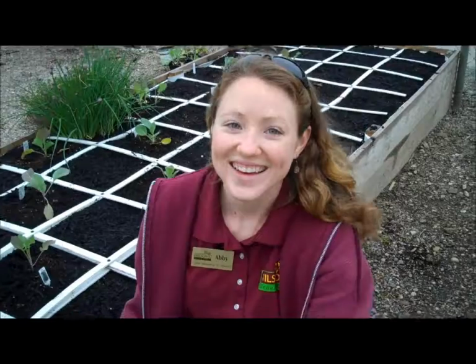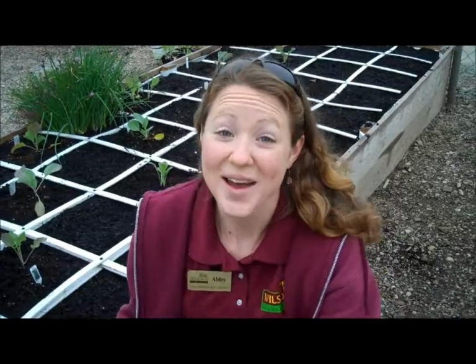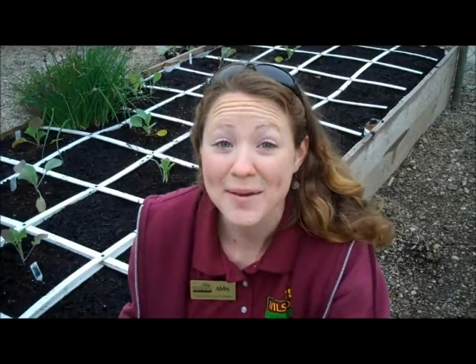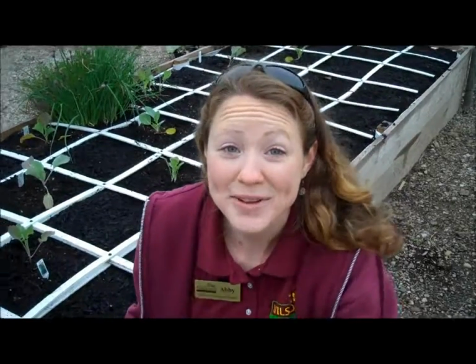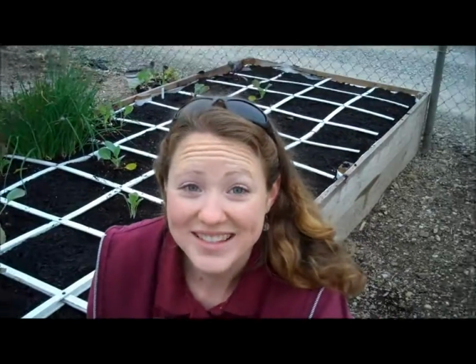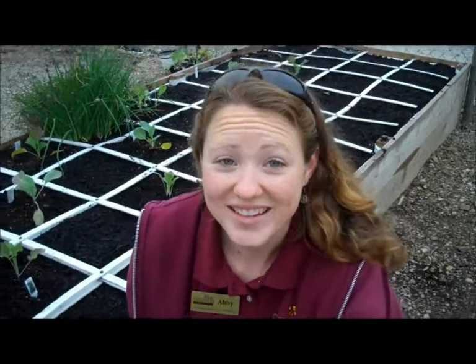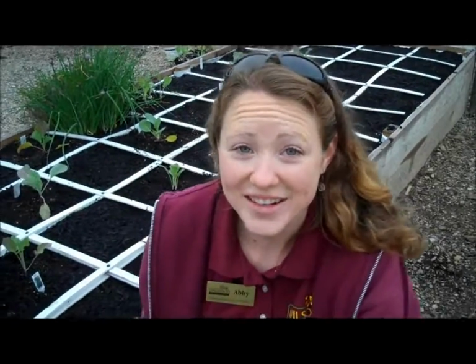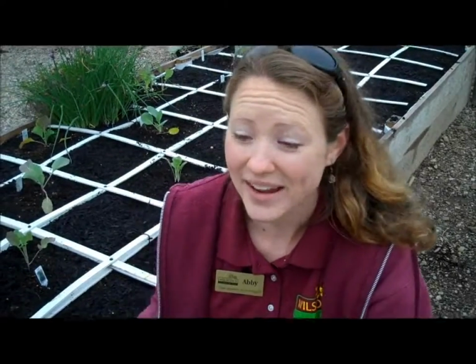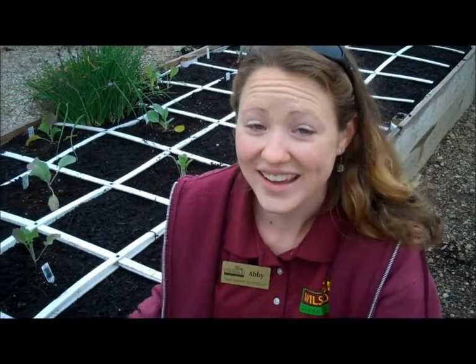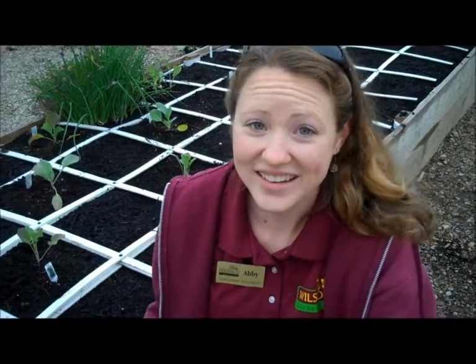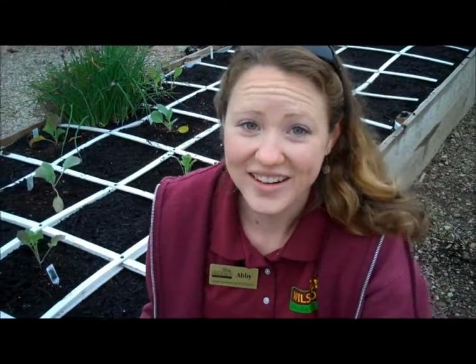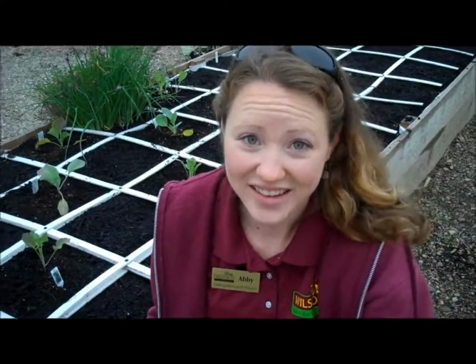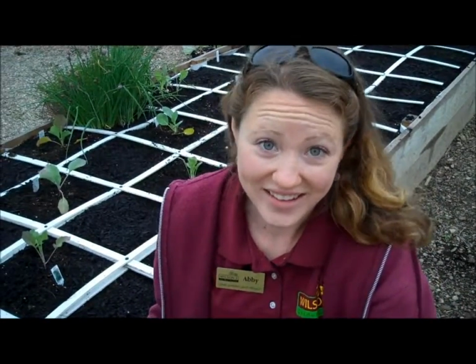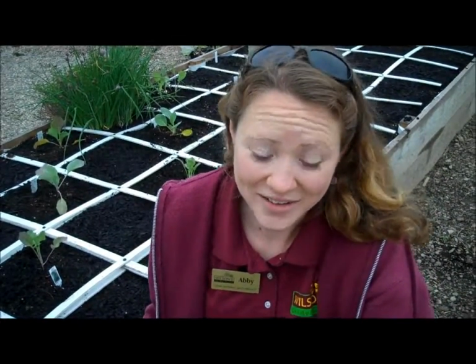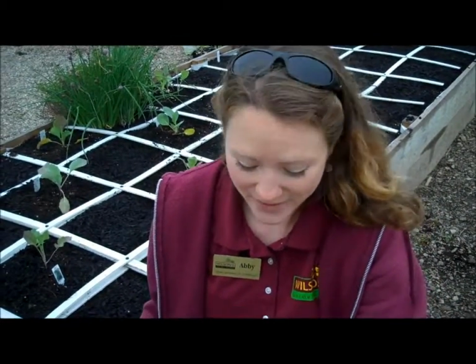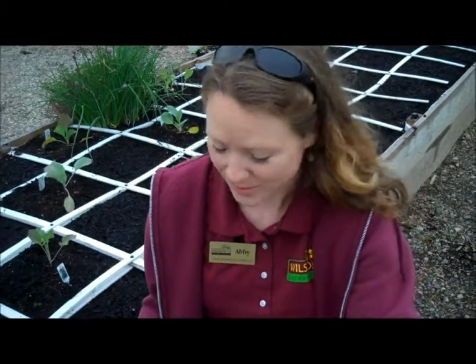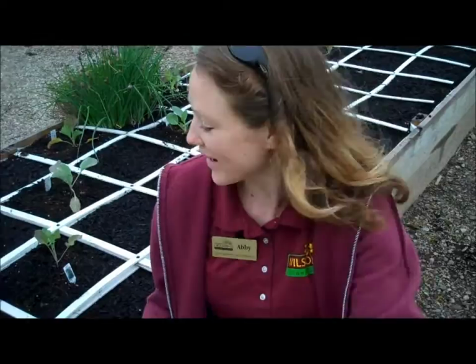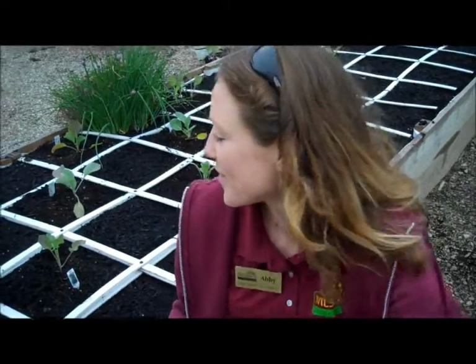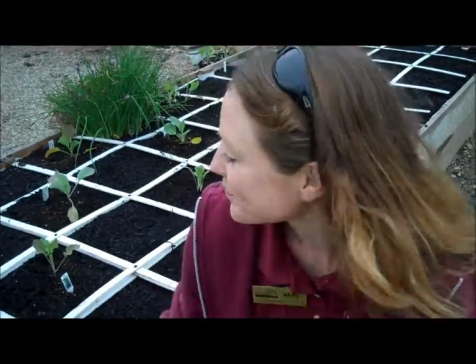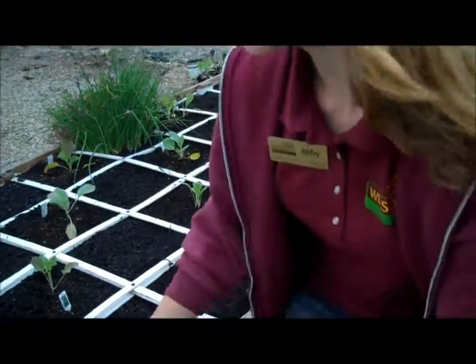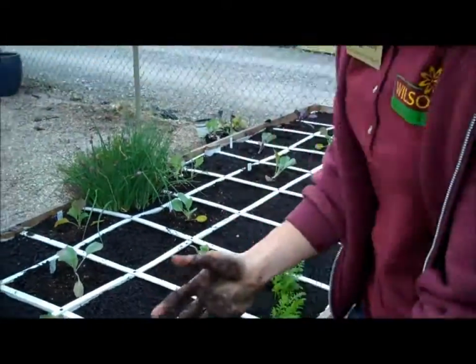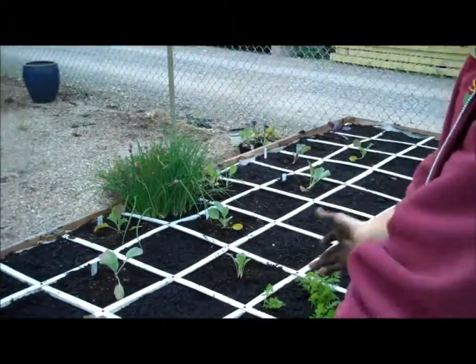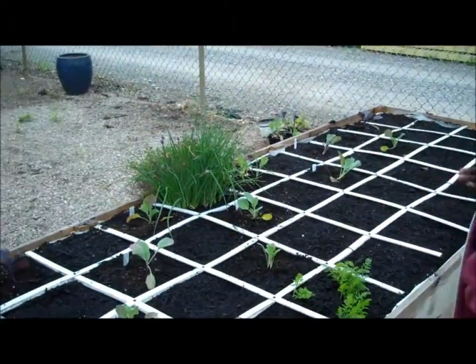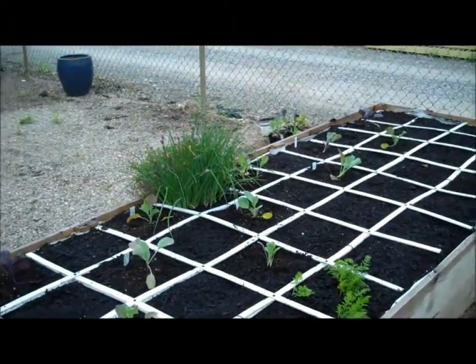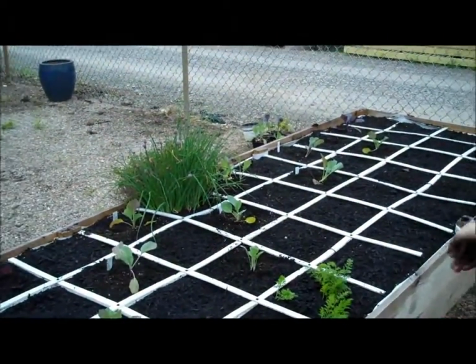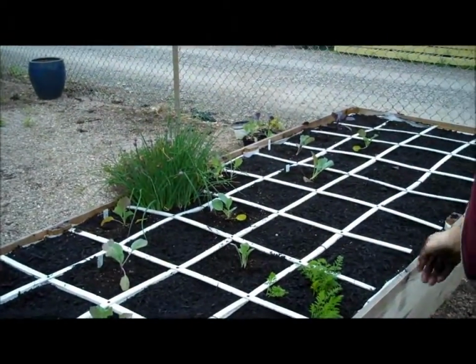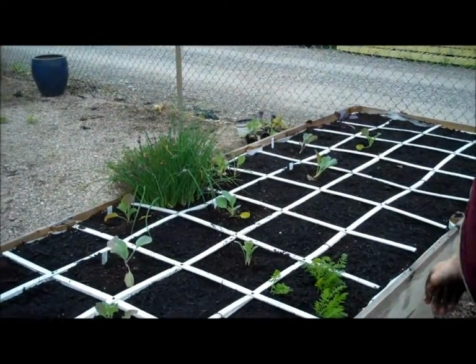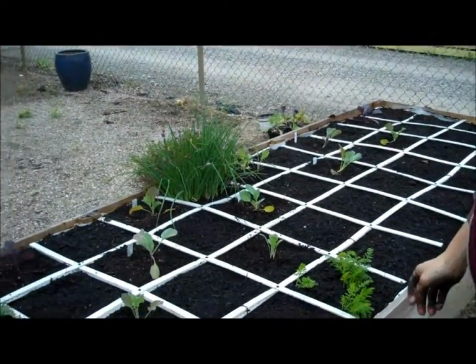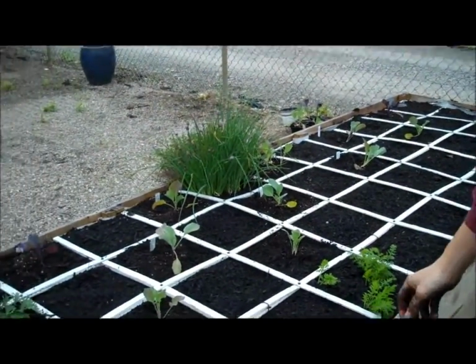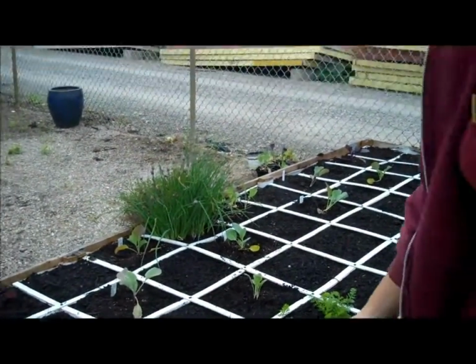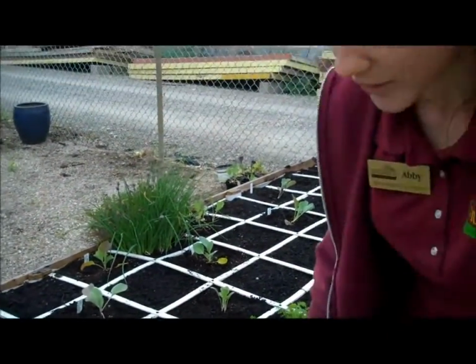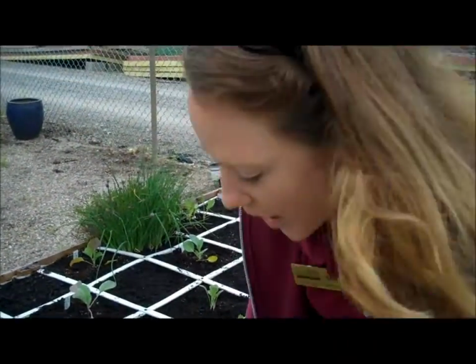I'm Abby at Wilson's Garden Center. We're out in the Idea Gardens outside the annual and vegetable area, and we're planting in the raised bed. We're doing some cool weather crops.